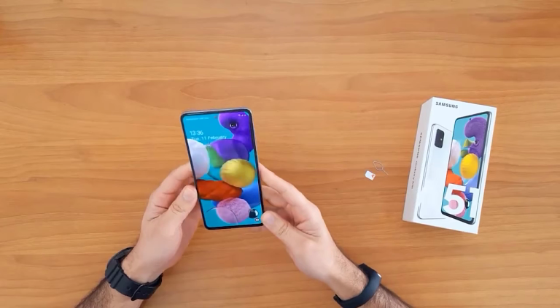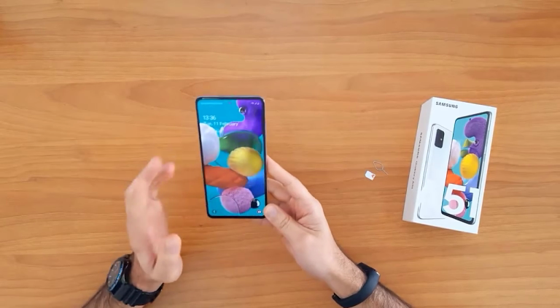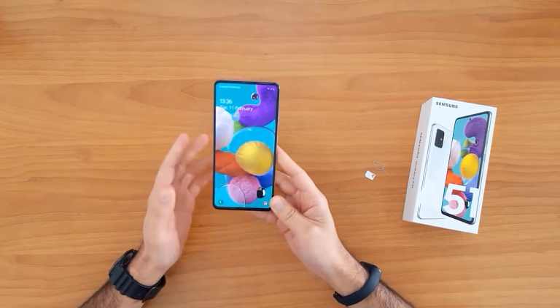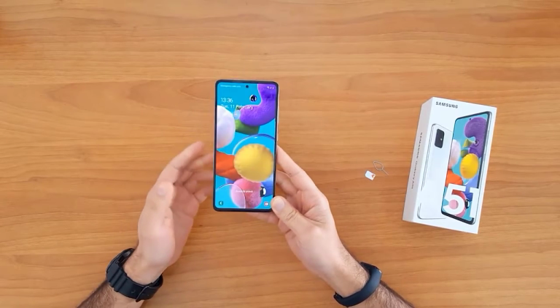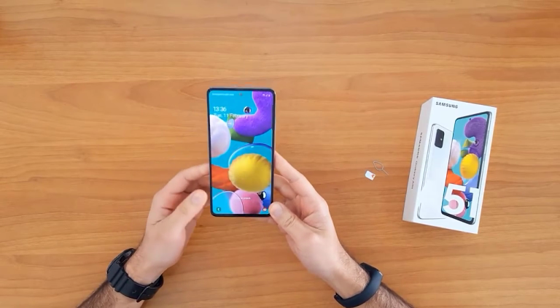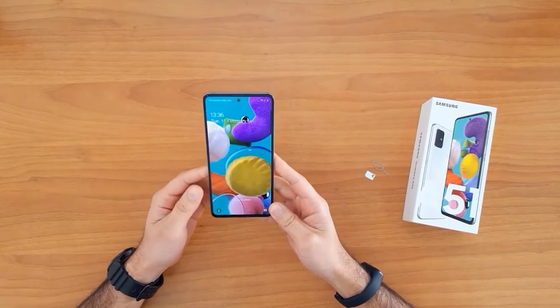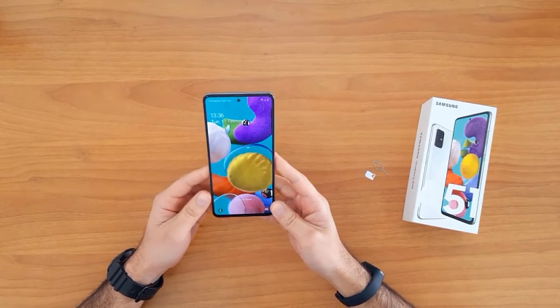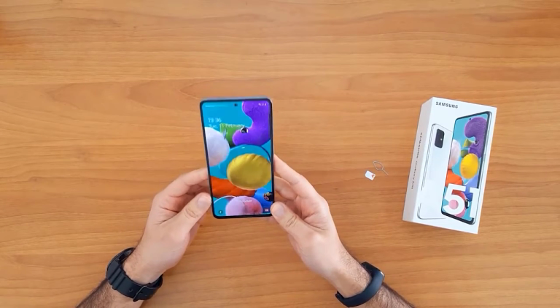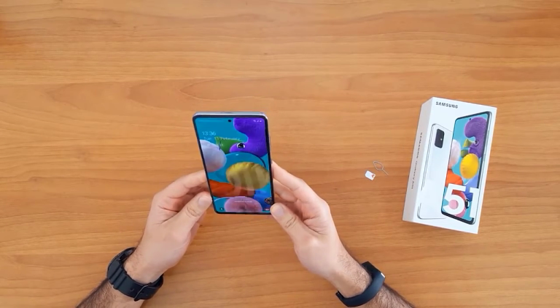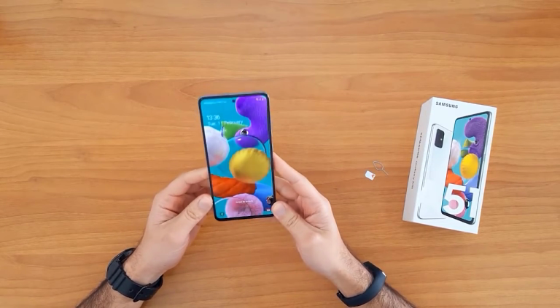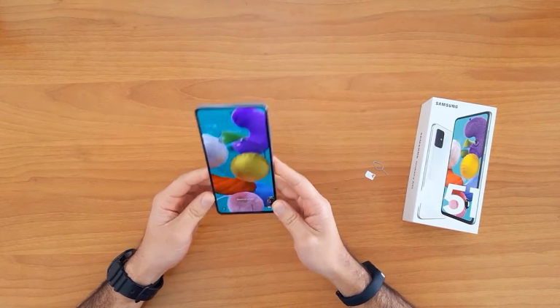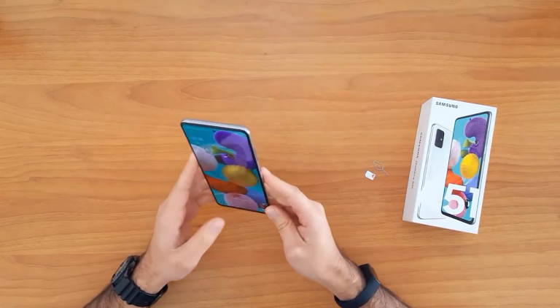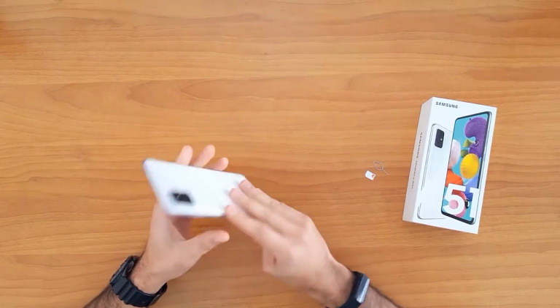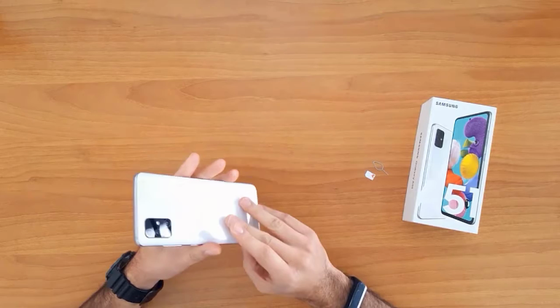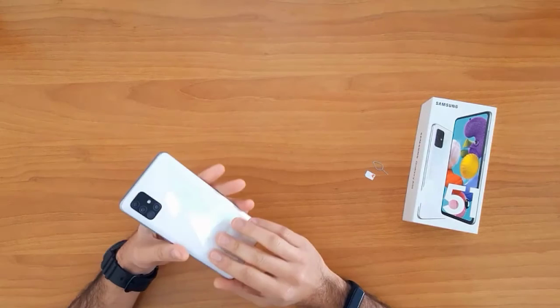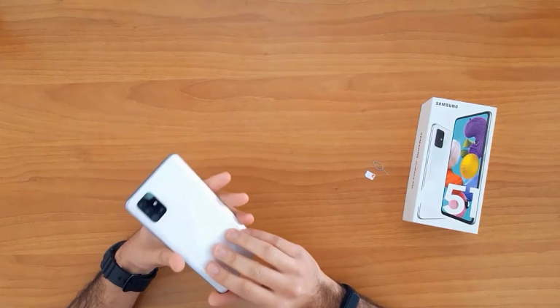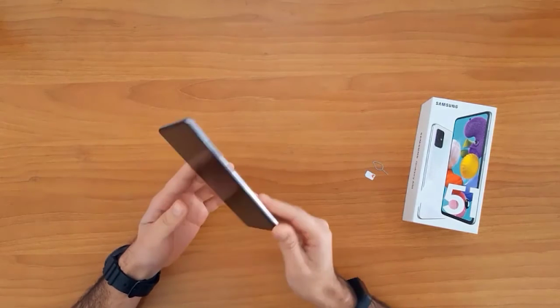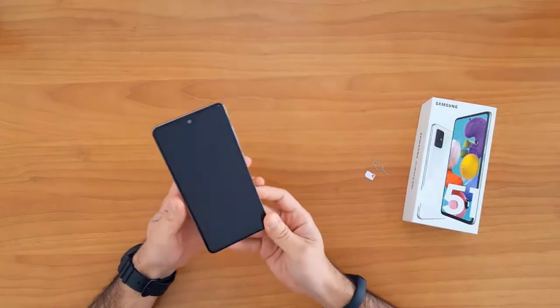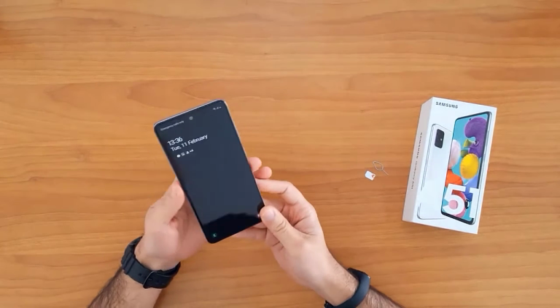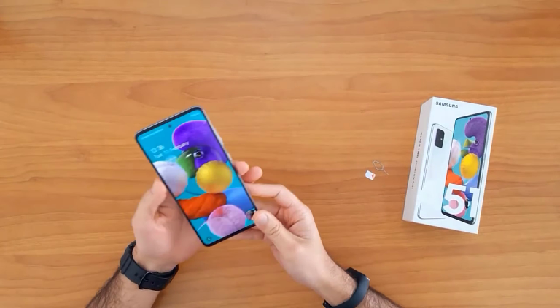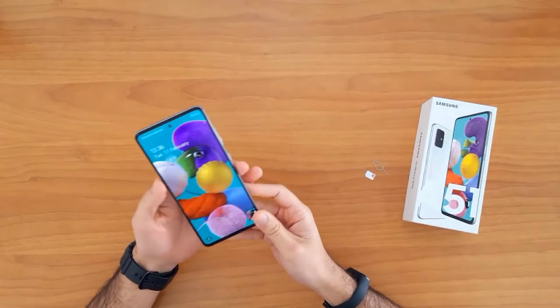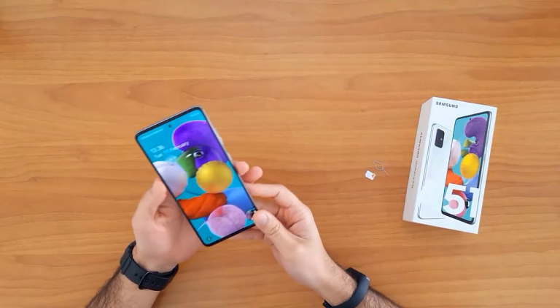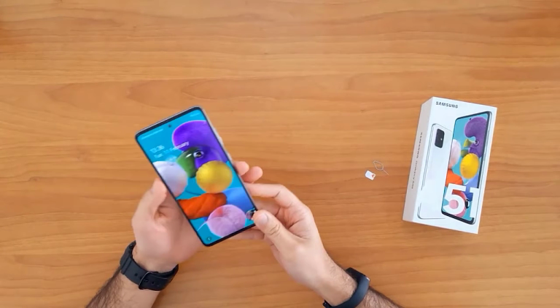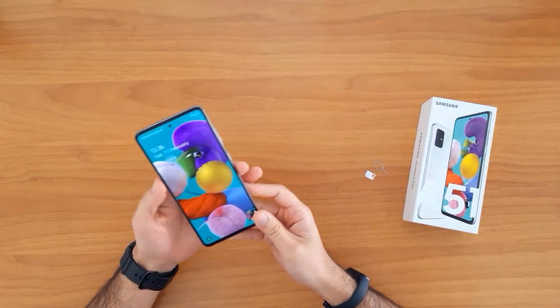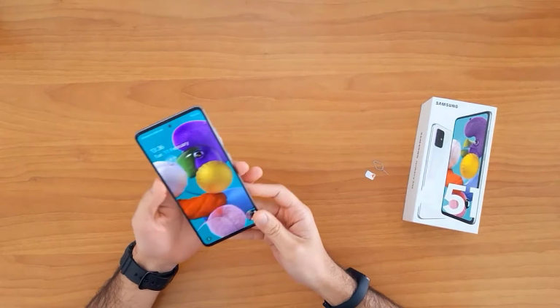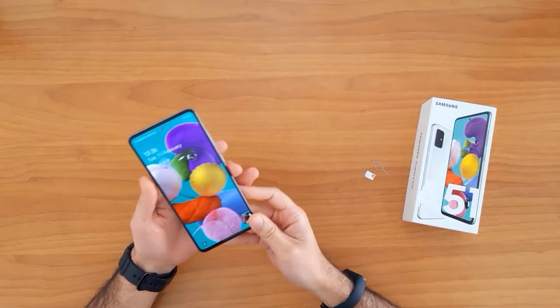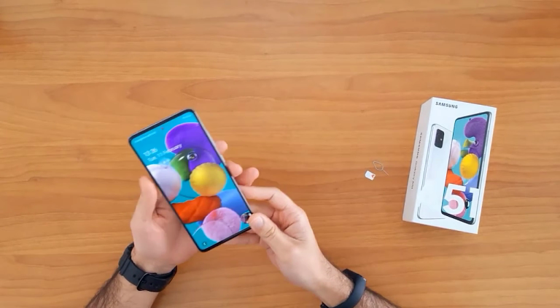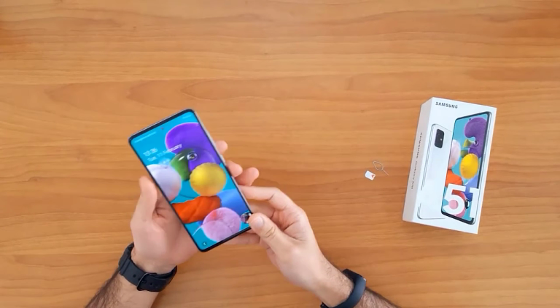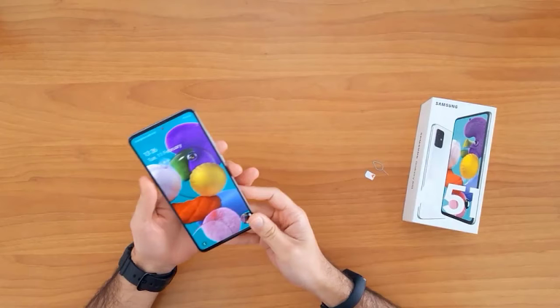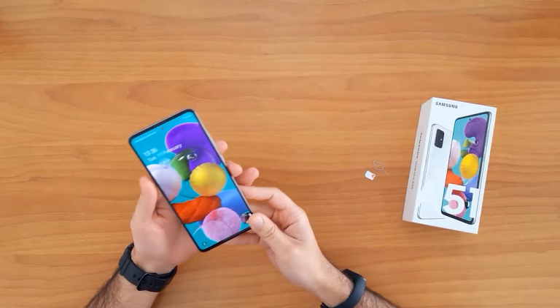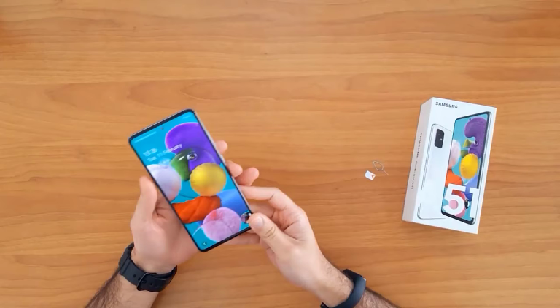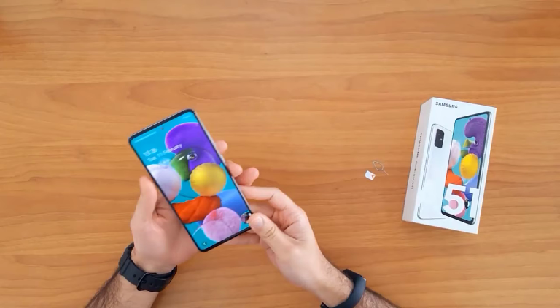What's up guys, in this short video I'm gonna show you how to SIM unlock the Samsung Galaxy A51. This guide is also suitable for unlocking the new Samsung Galaxies like the A01, A31, A41, and the Galaxy A71.